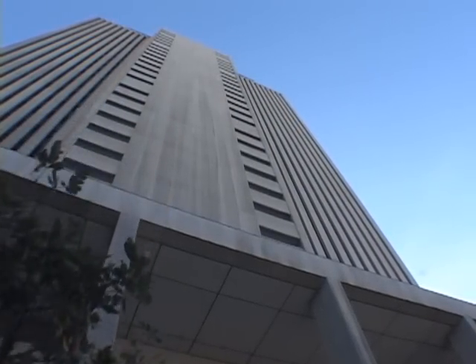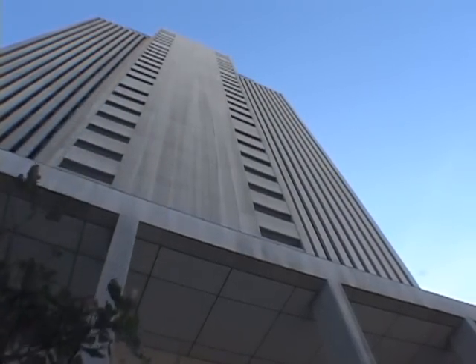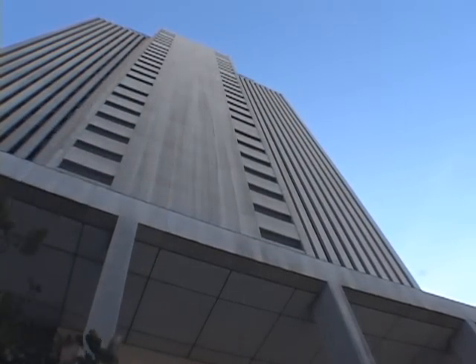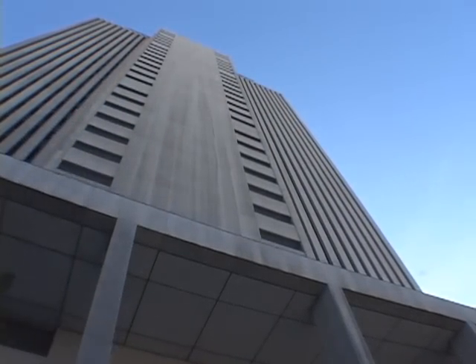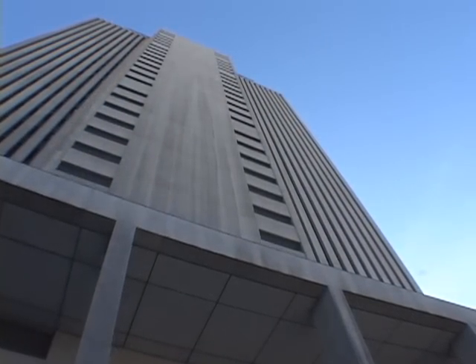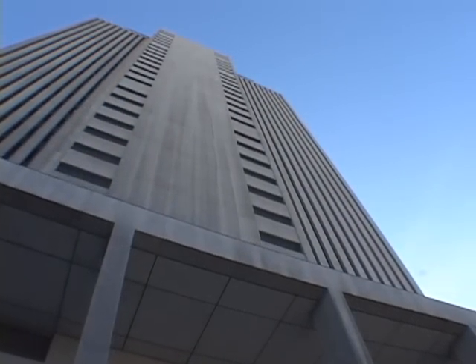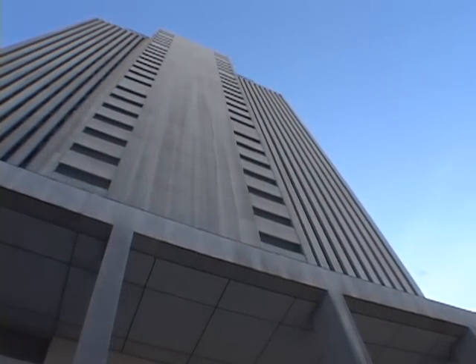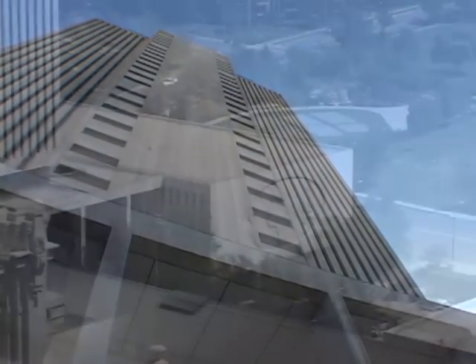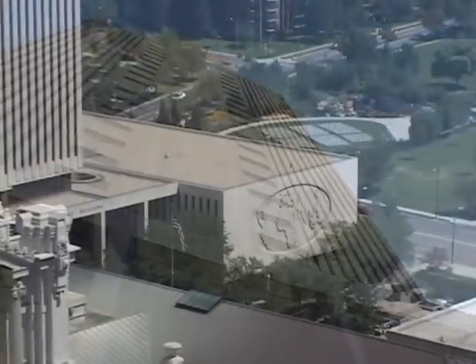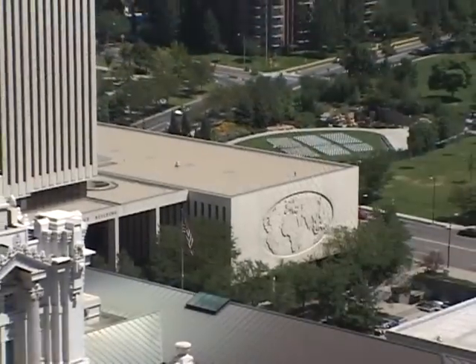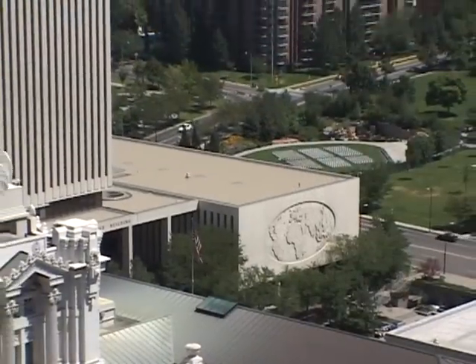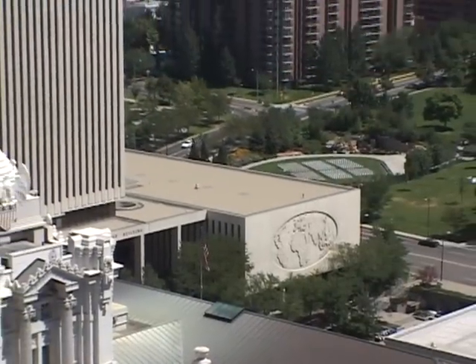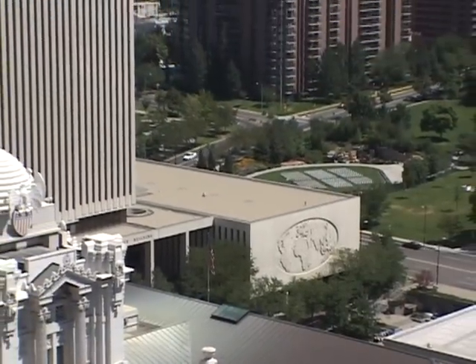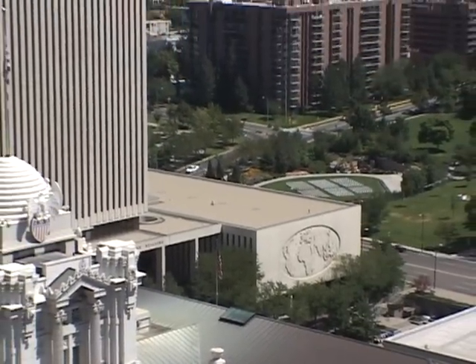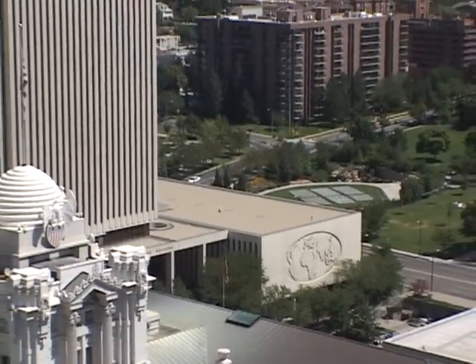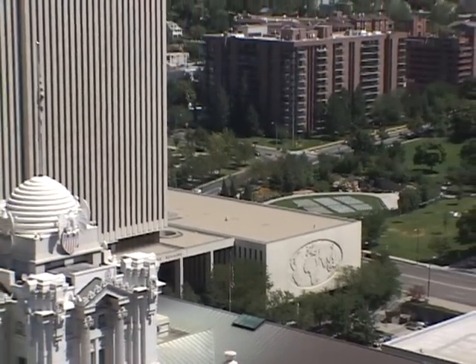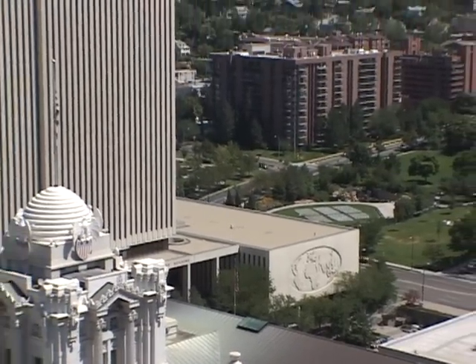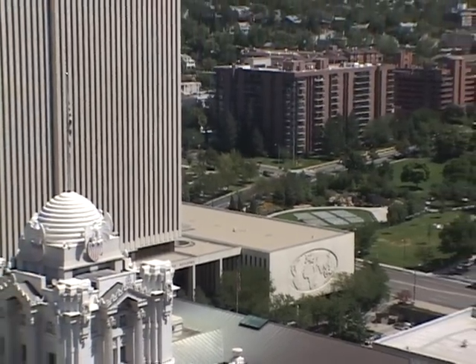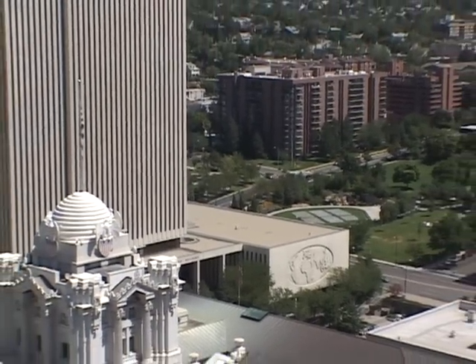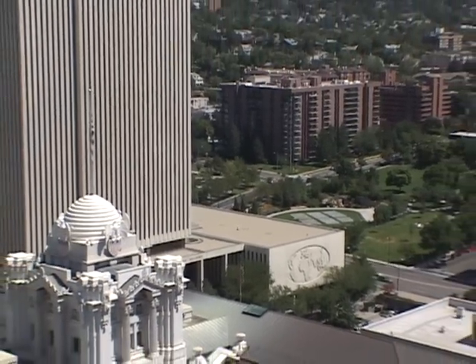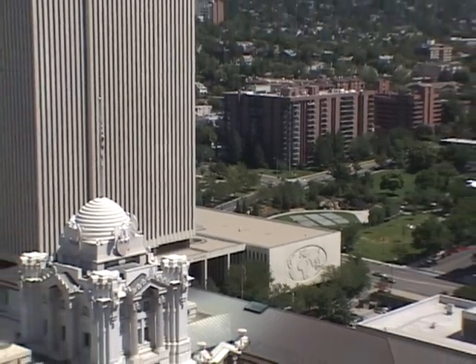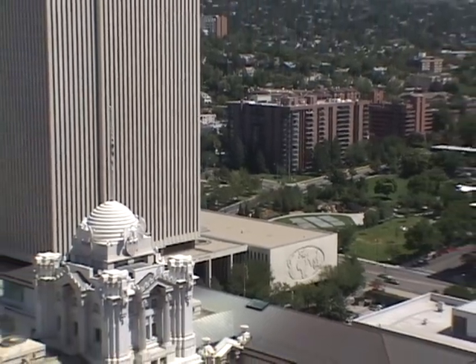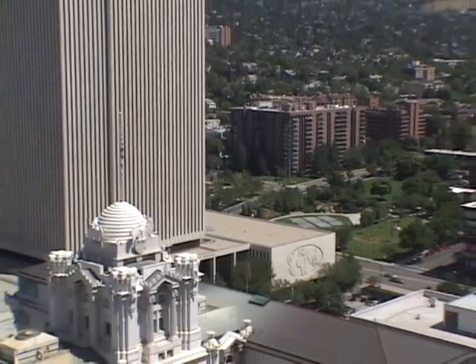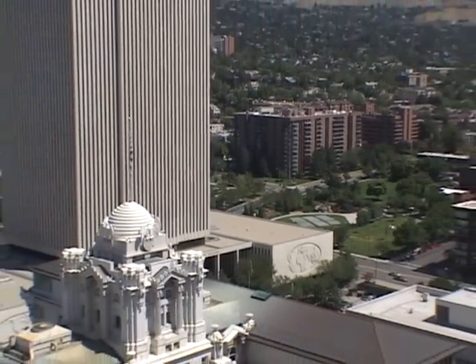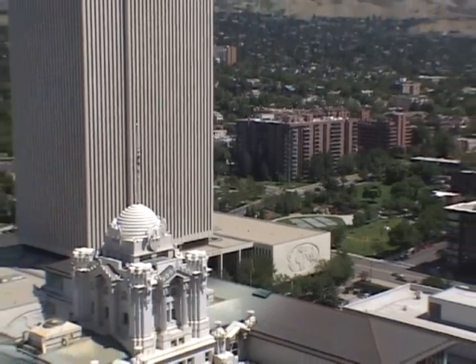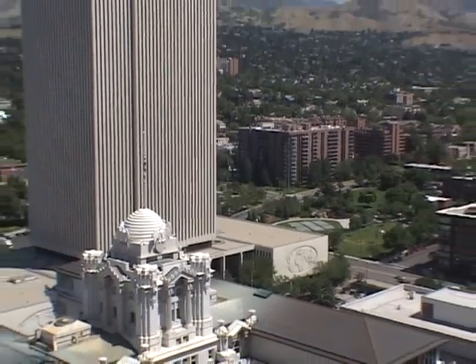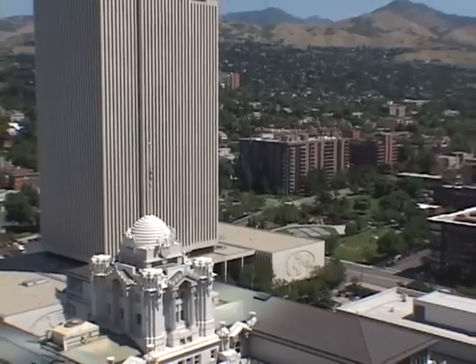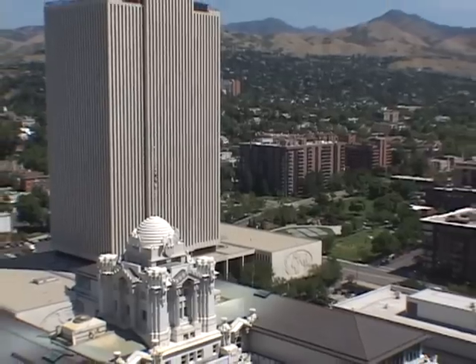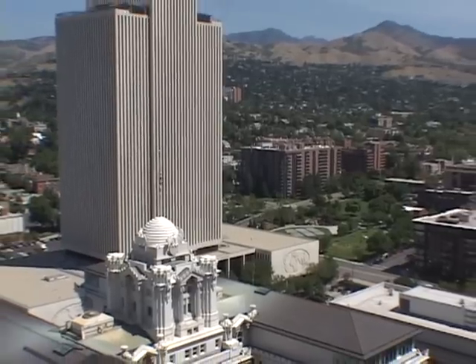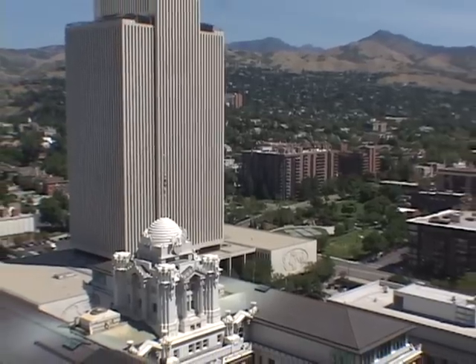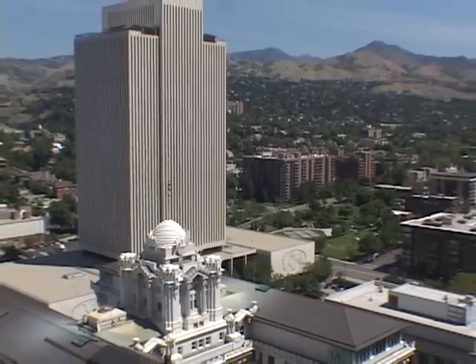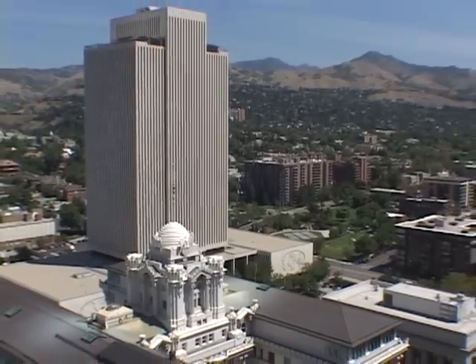It is flanked by two four-story wings. Prior to the construction of this edifice, administrative offices of the church were scattered in buildings throughout the city. It sits on what was originally Brigham Young's farm.